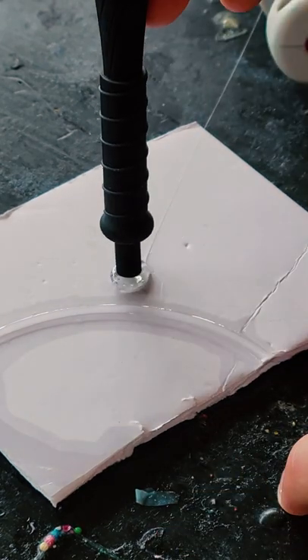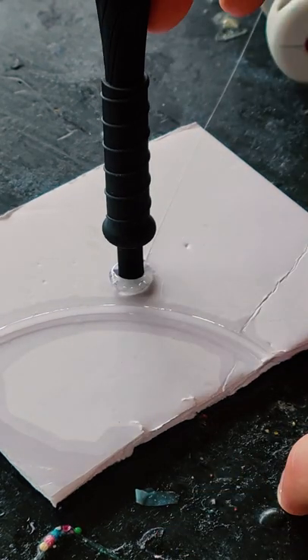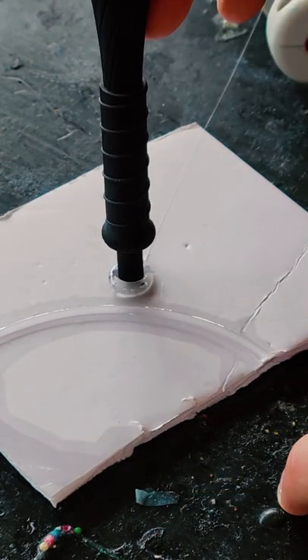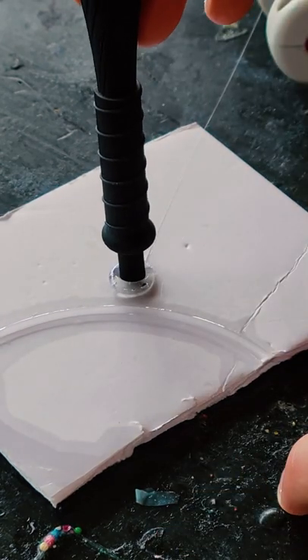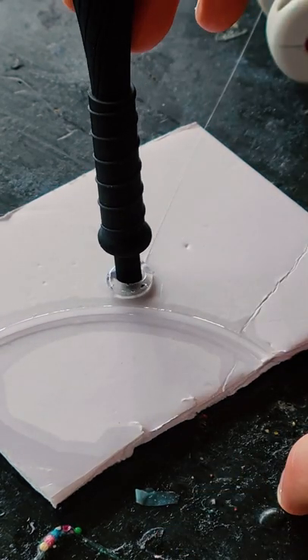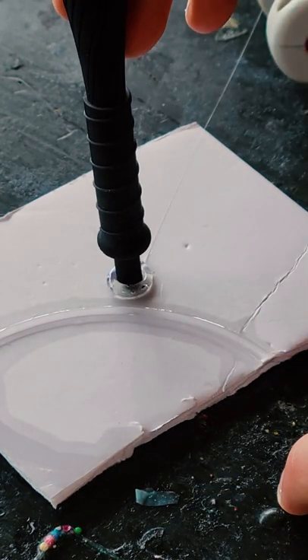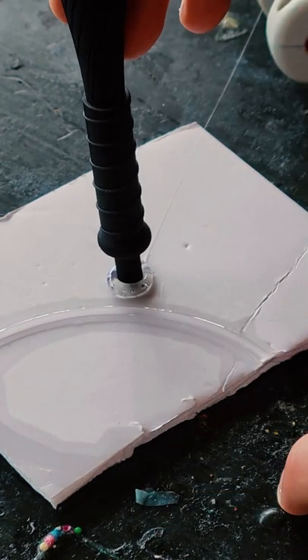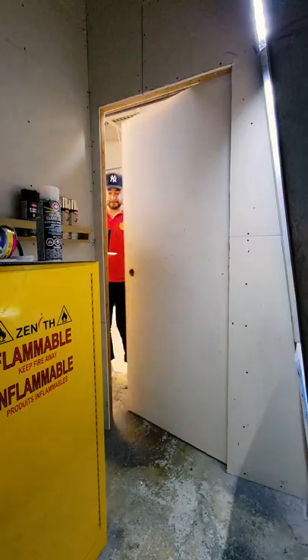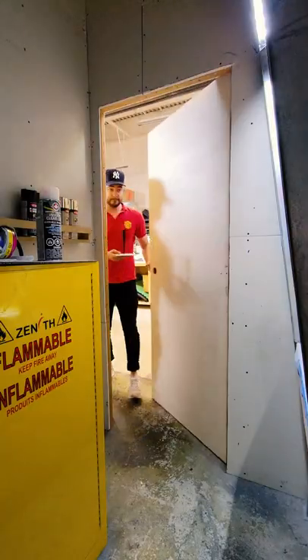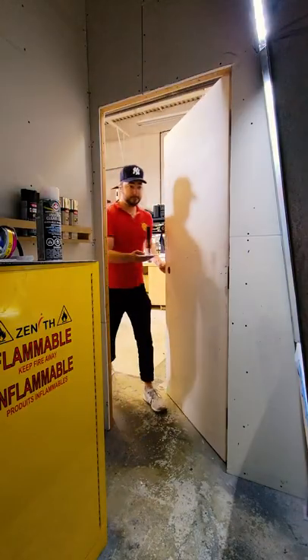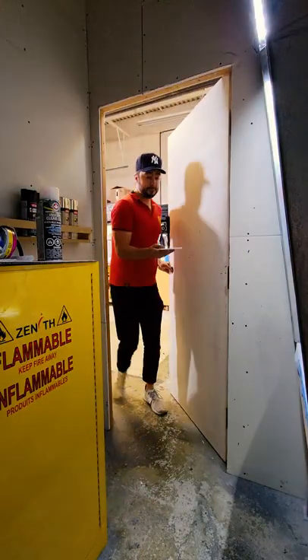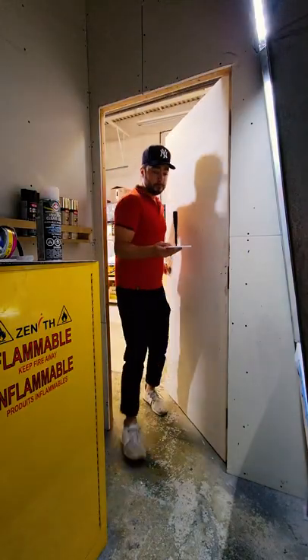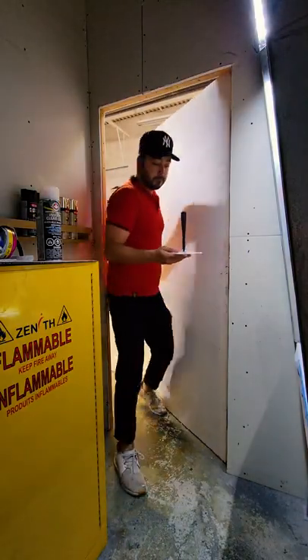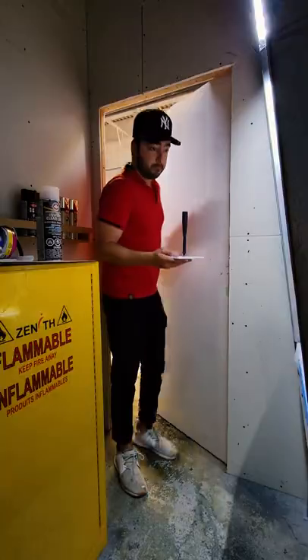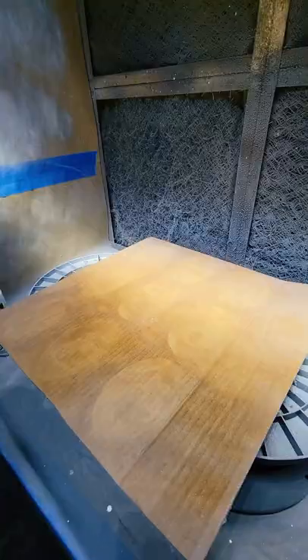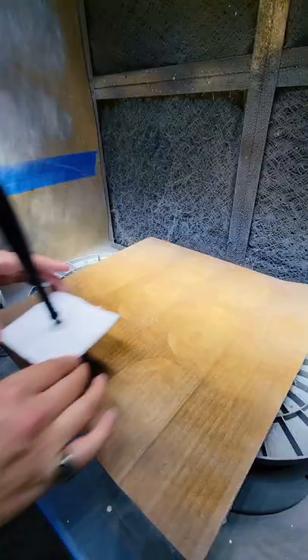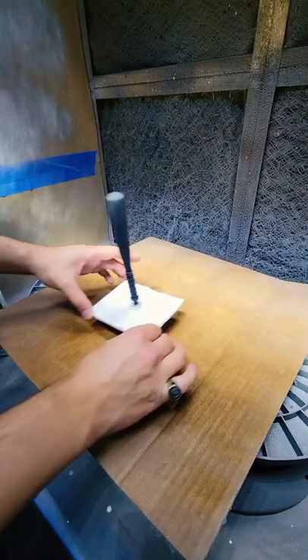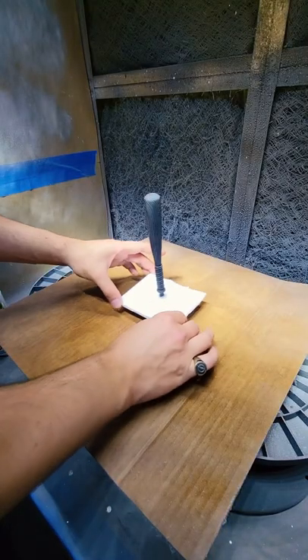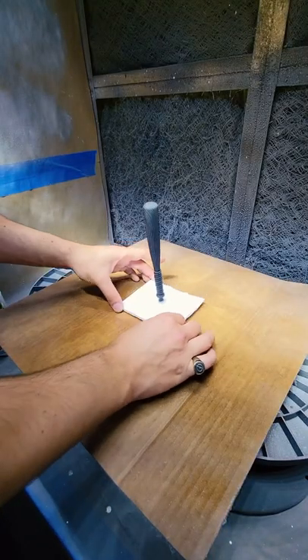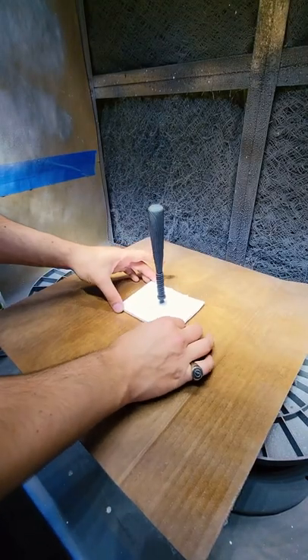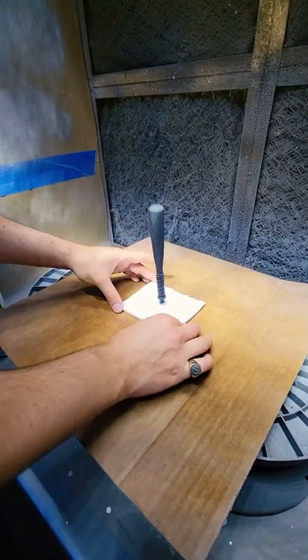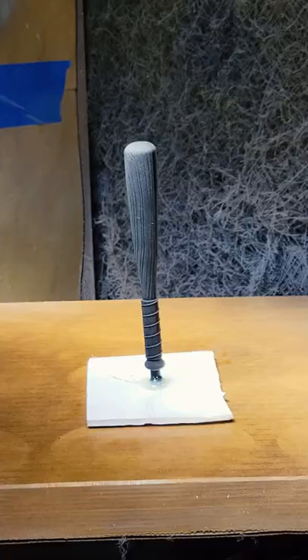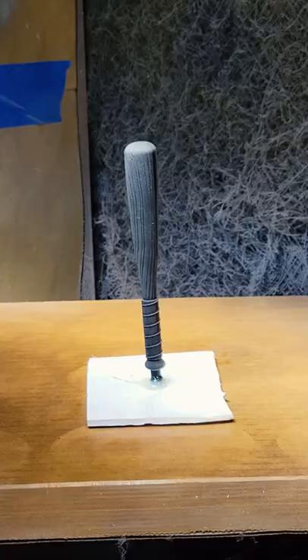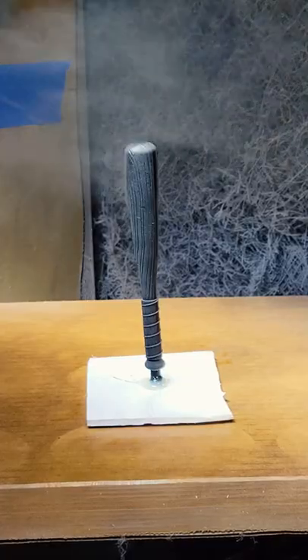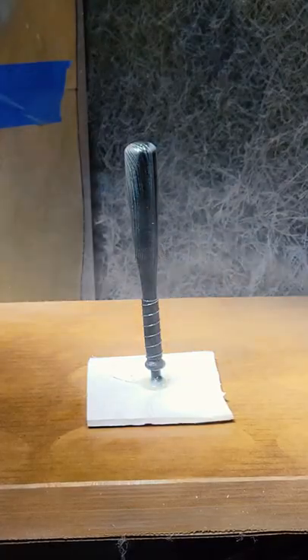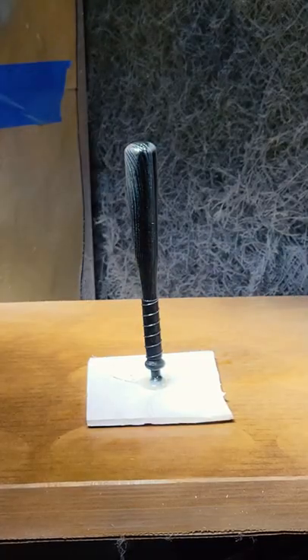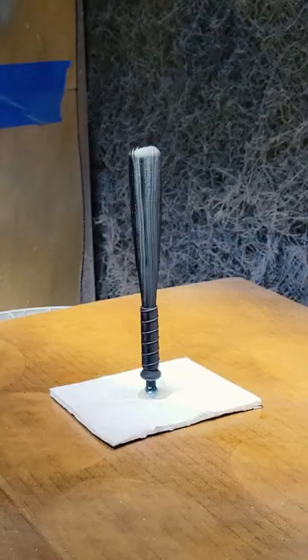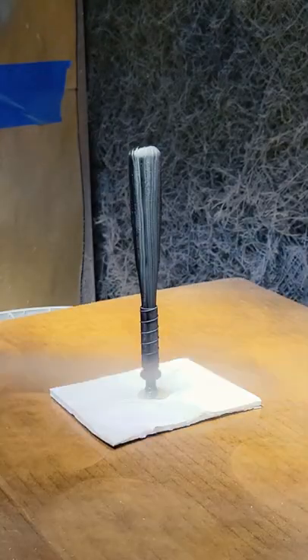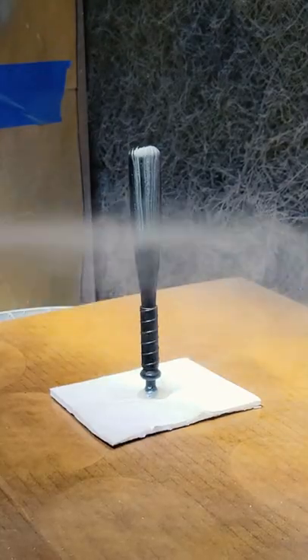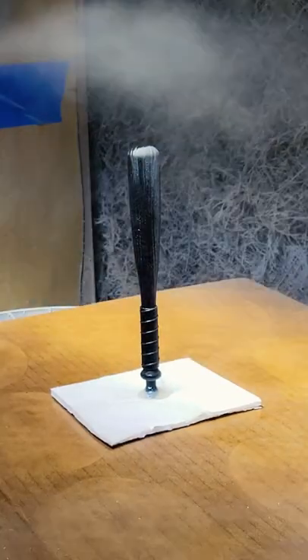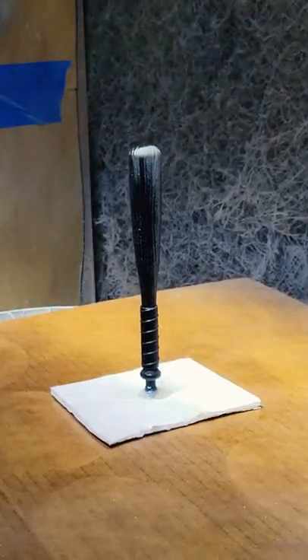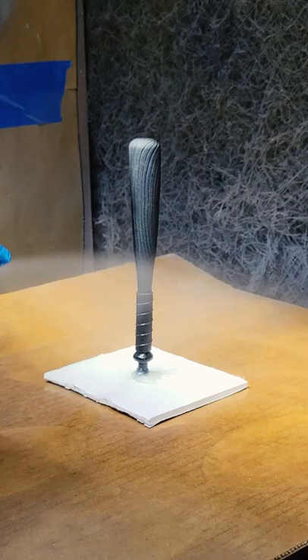I put down a little bit of hot glue and attach the base of our bat. I need to make this piece as glossy as possible, so I brought over the spray booth and gave it a couple of coats.